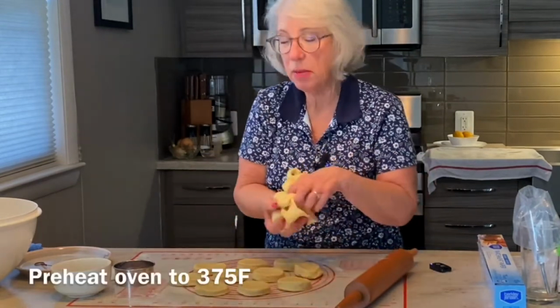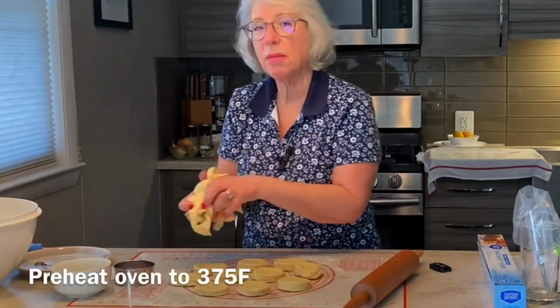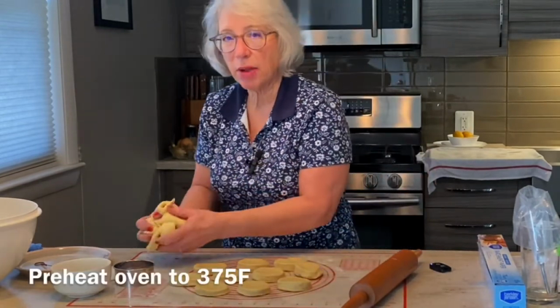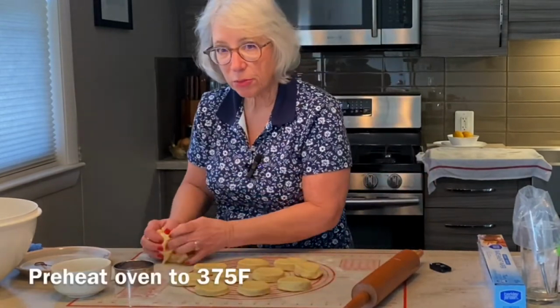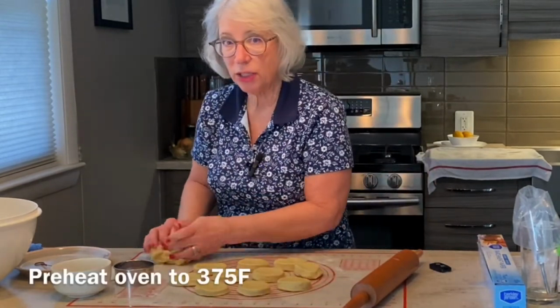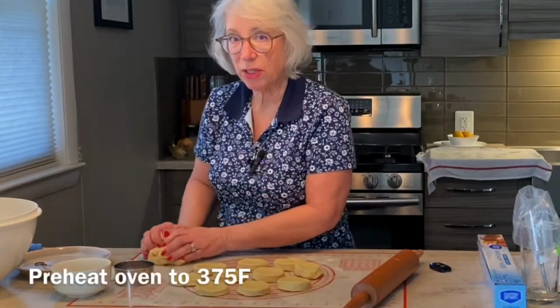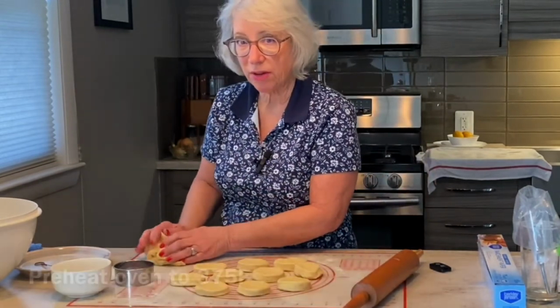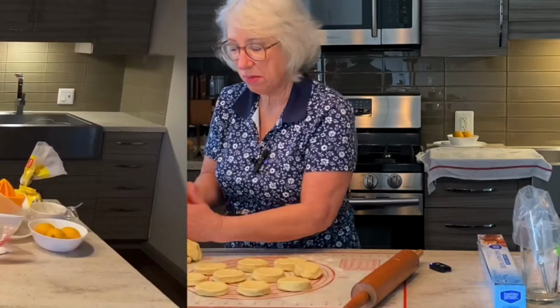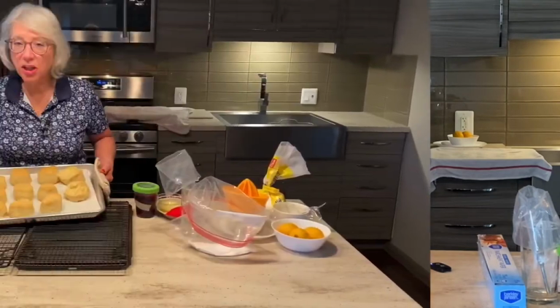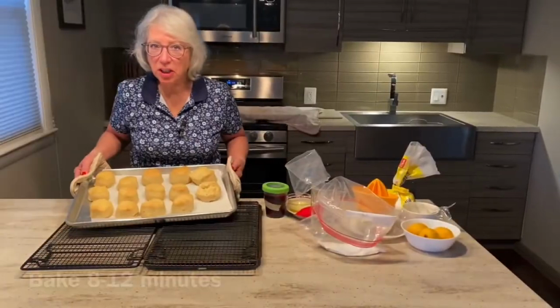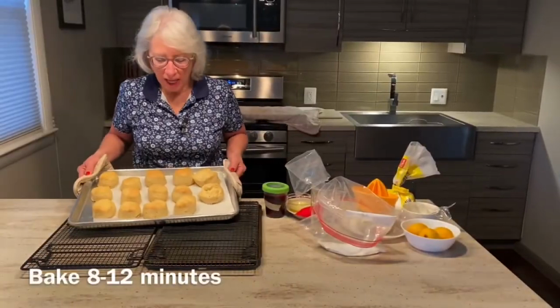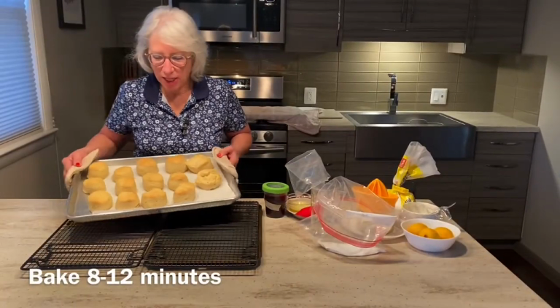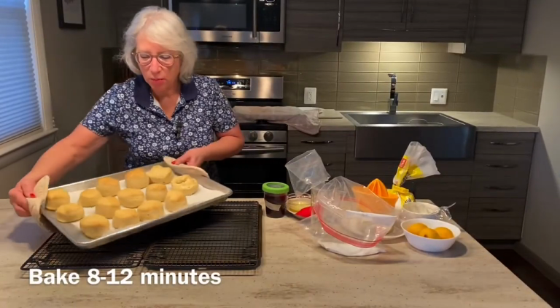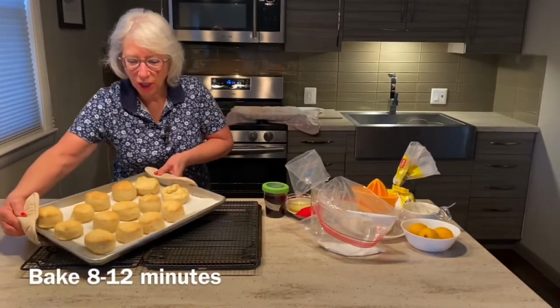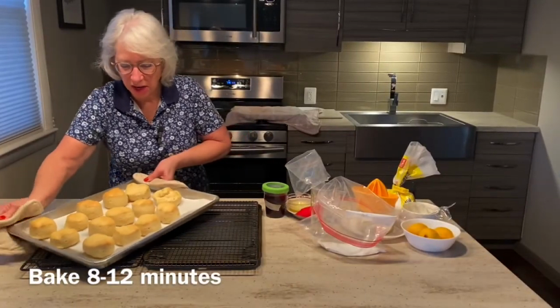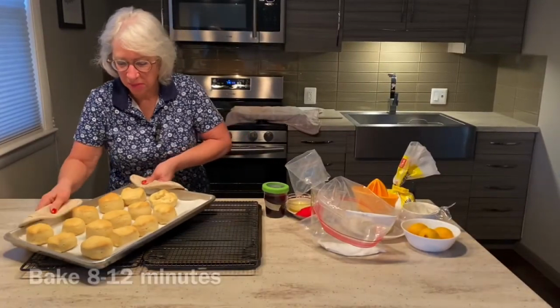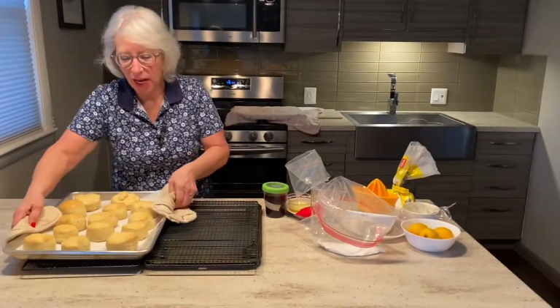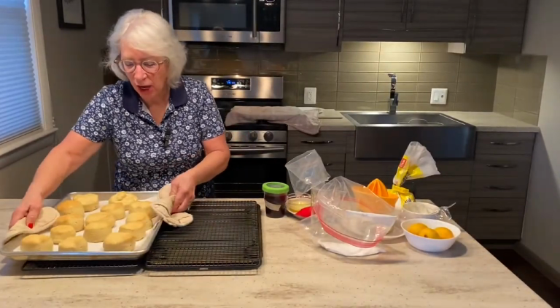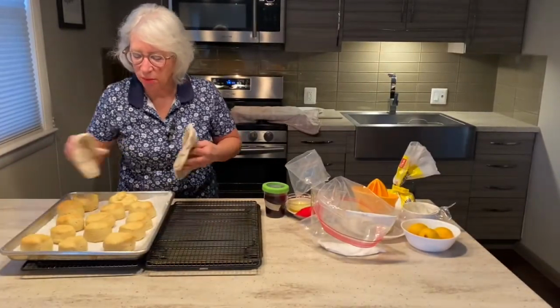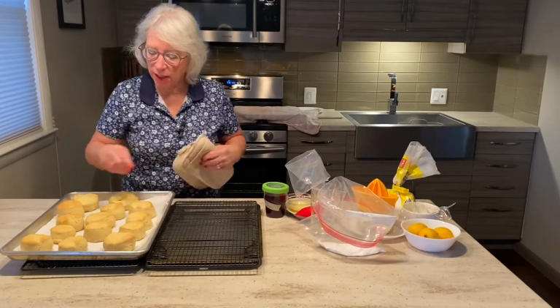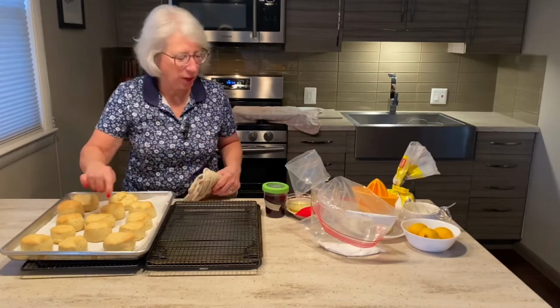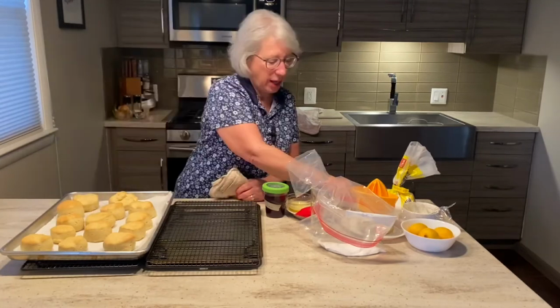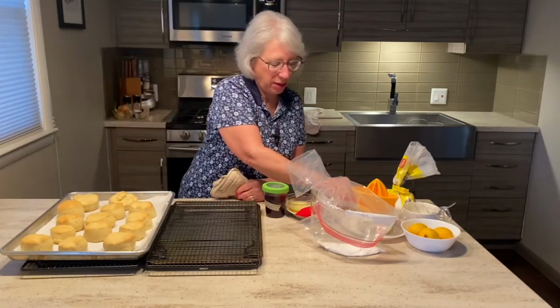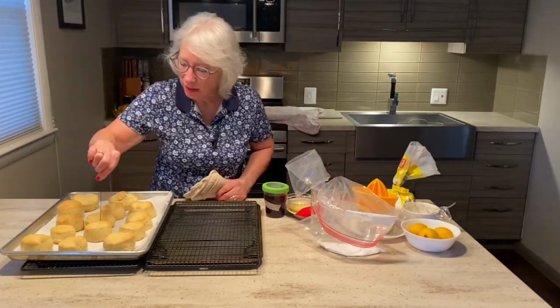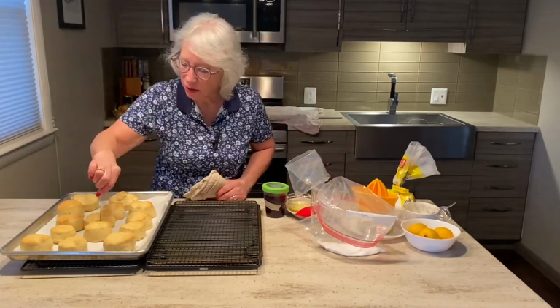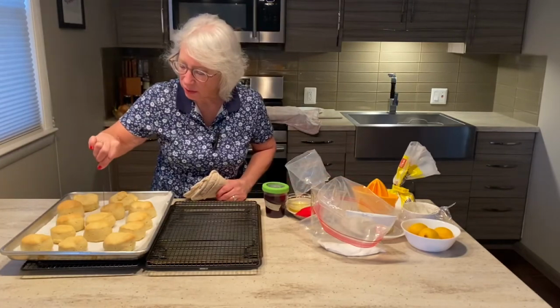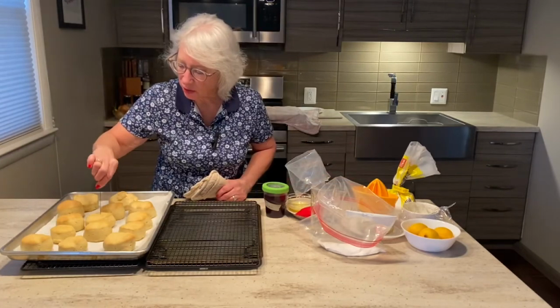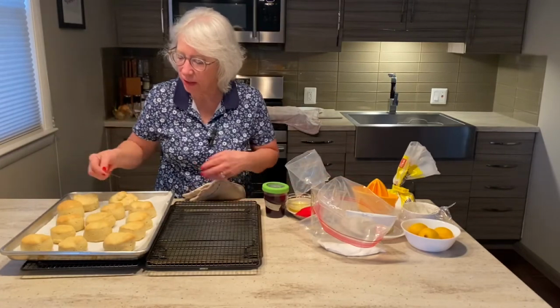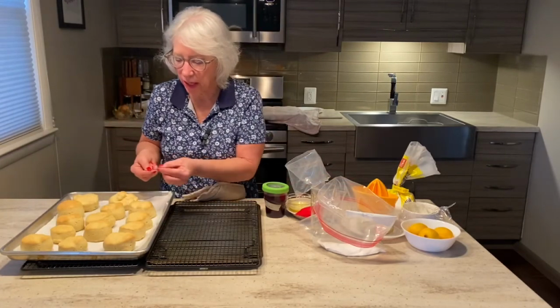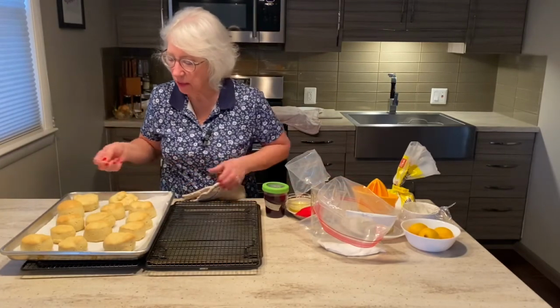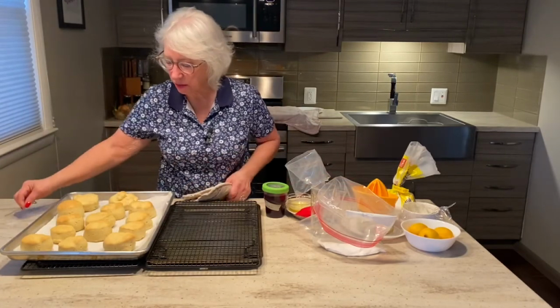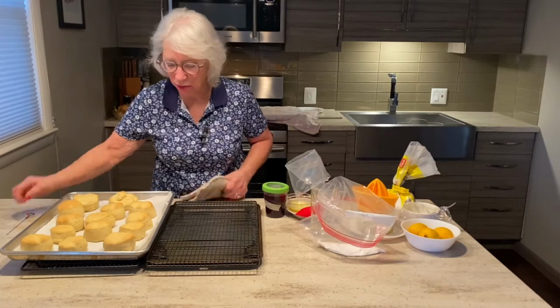Meantime, I have my oven preheating to 375. It's been 10 minutes and my punczki are done. I checked by inserting a cake tester right in the center, and it came out nice and dry.